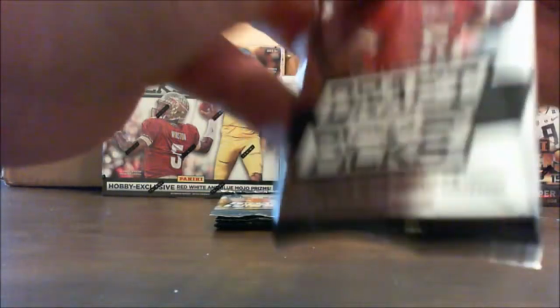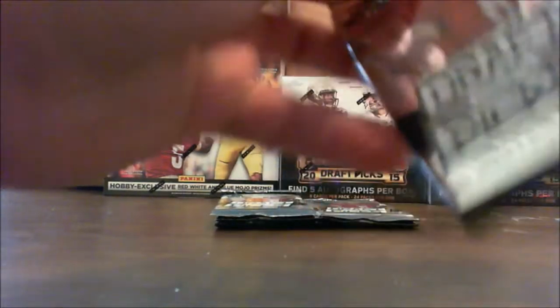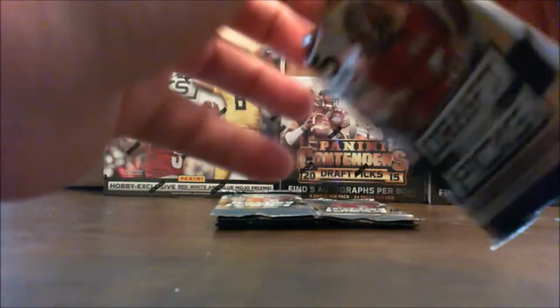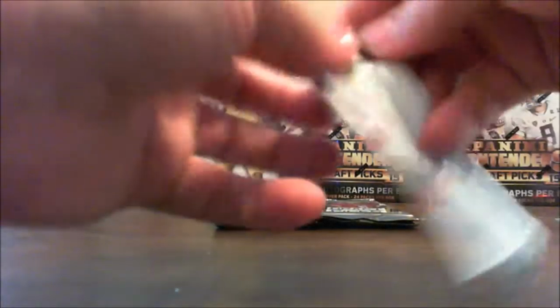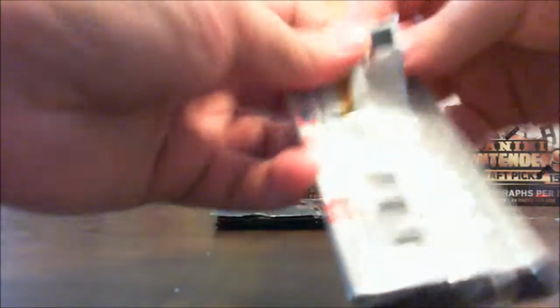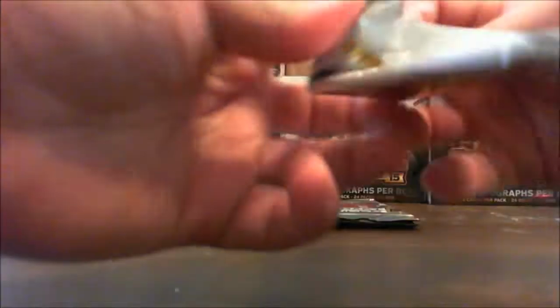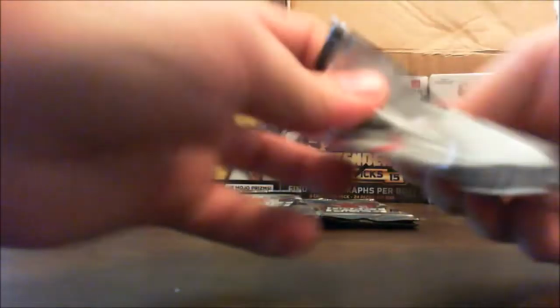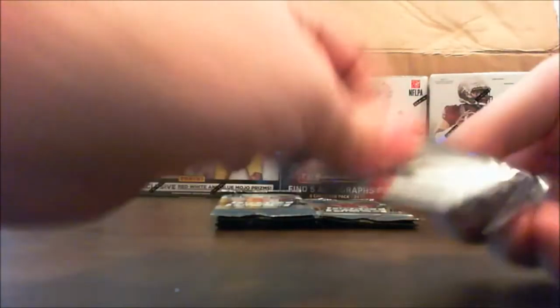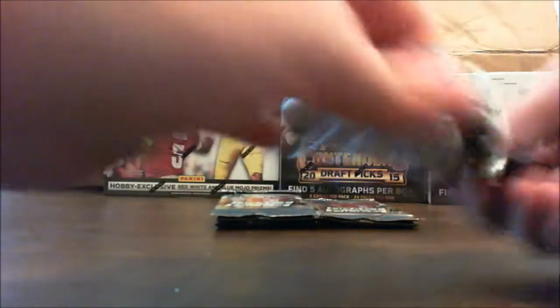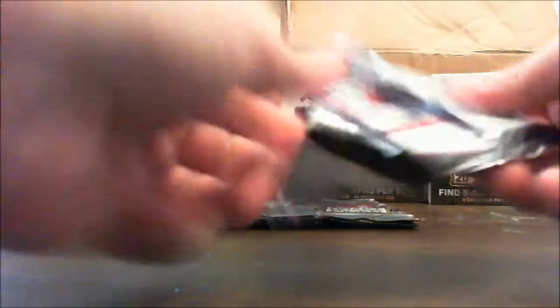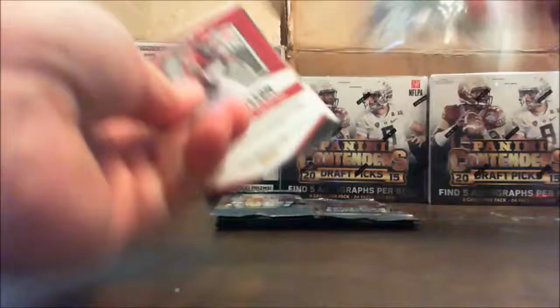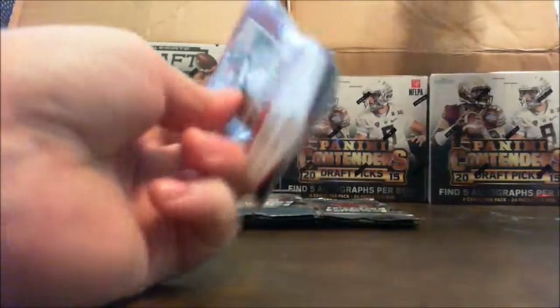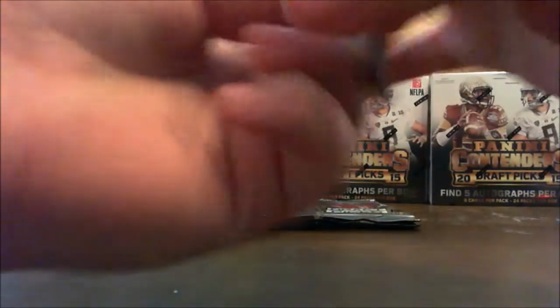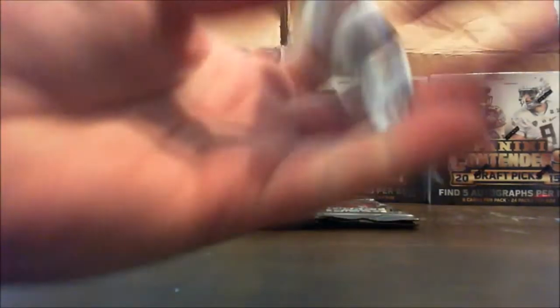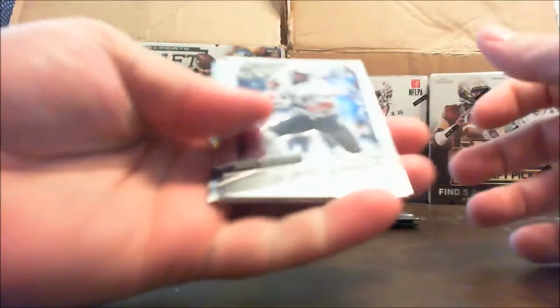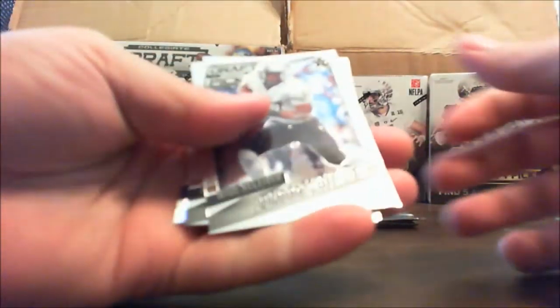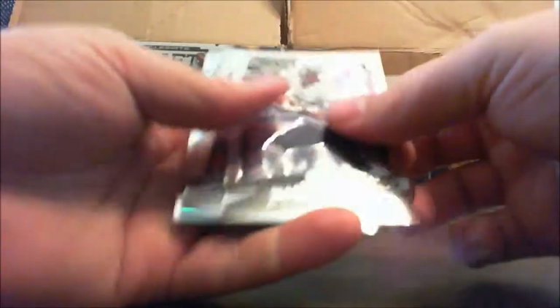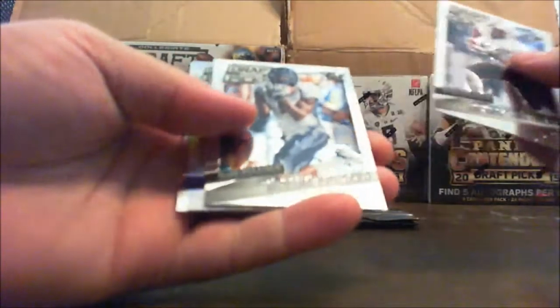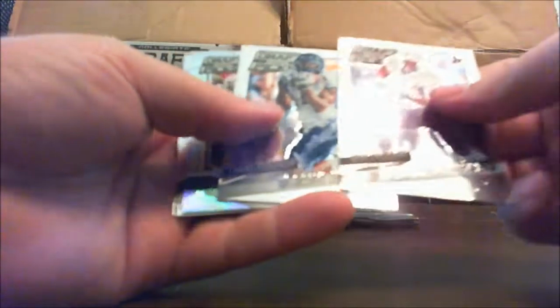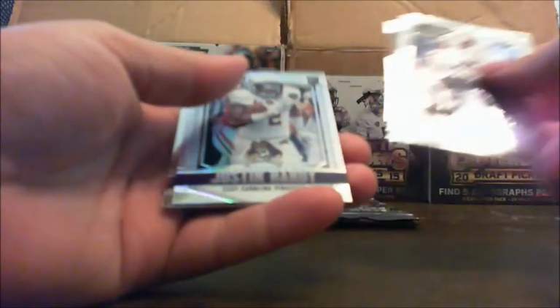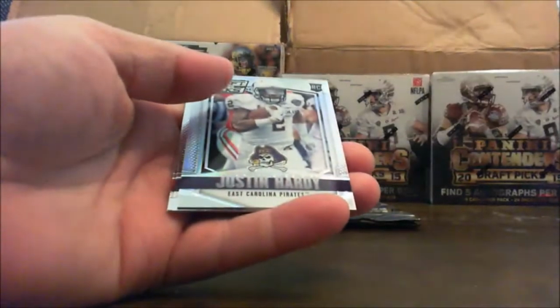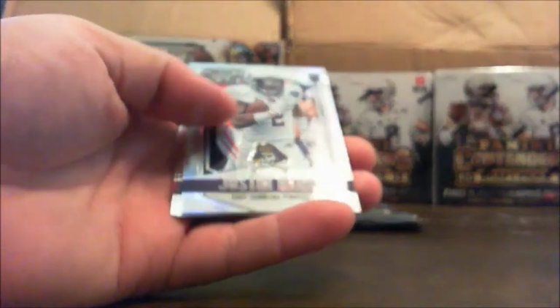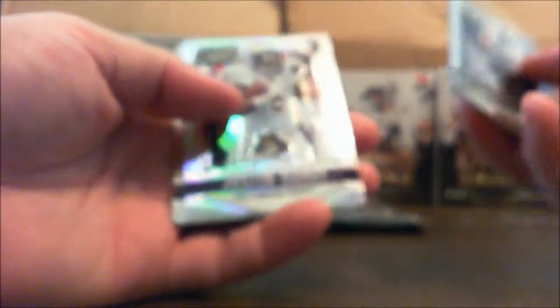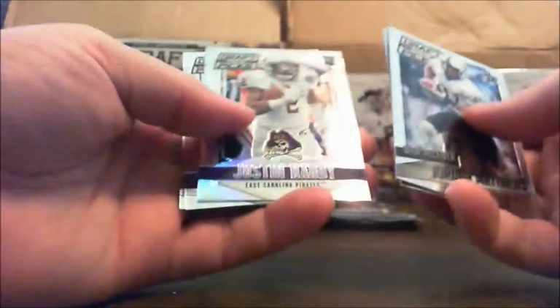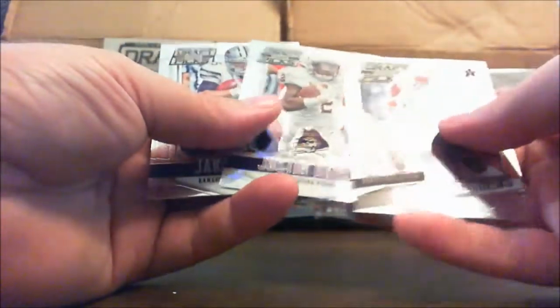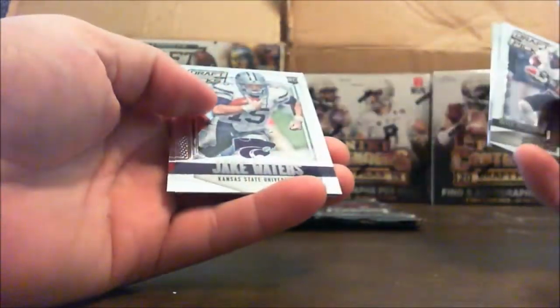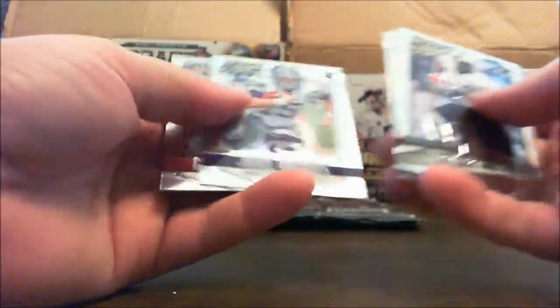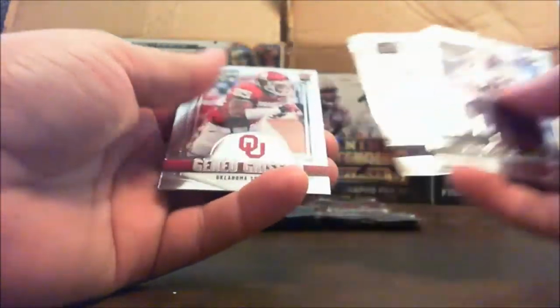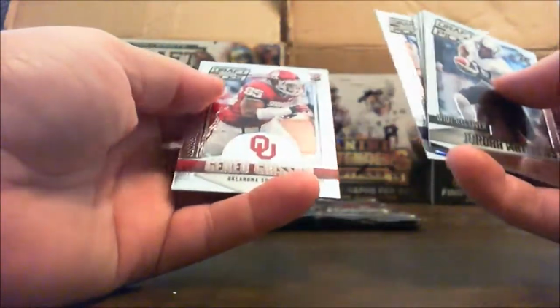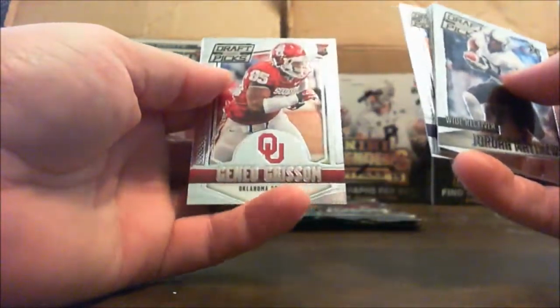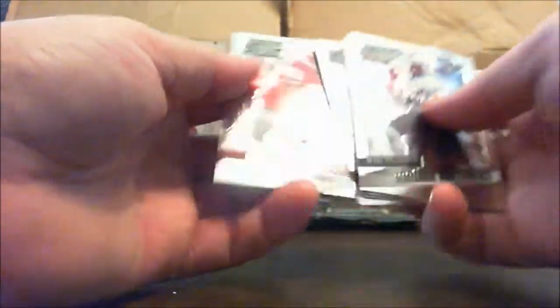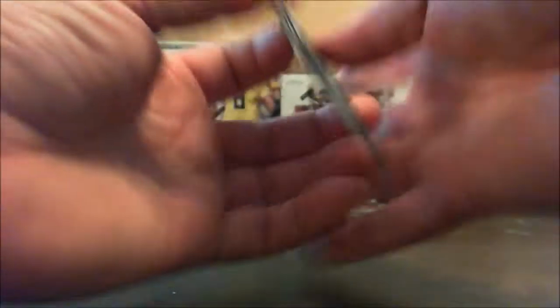One stained glass per box — there we go. All right, Jordan Matthews, Deshaun Jackson, Justin Hardy, a Prism Jake Waters, and Genio Grissom.